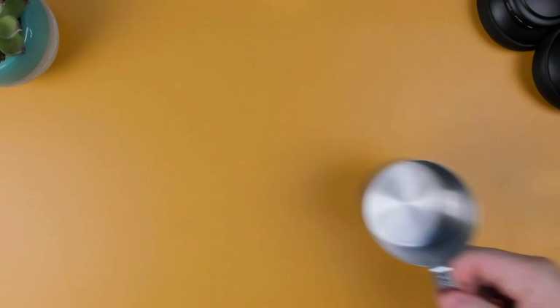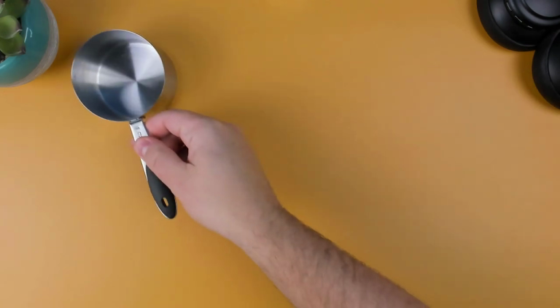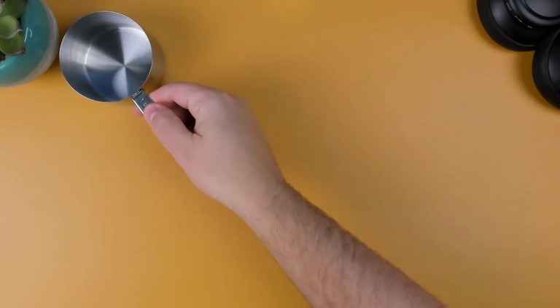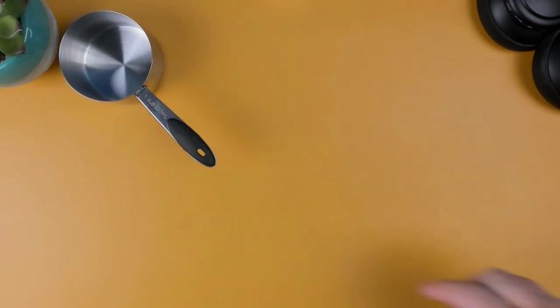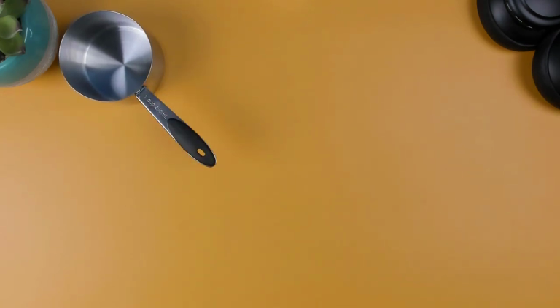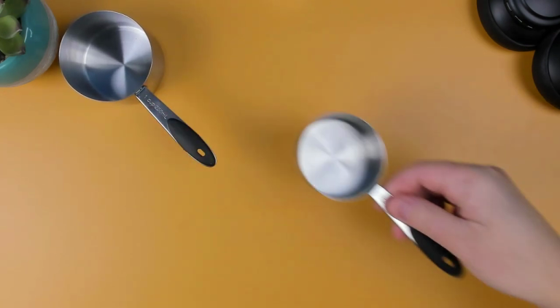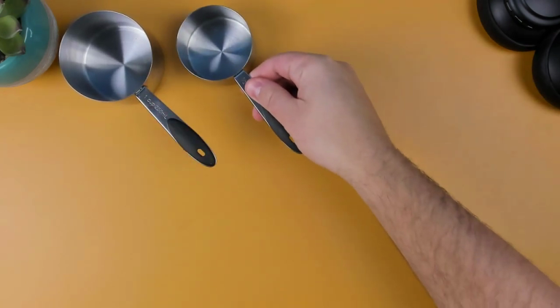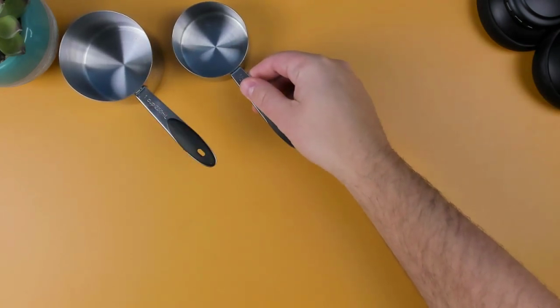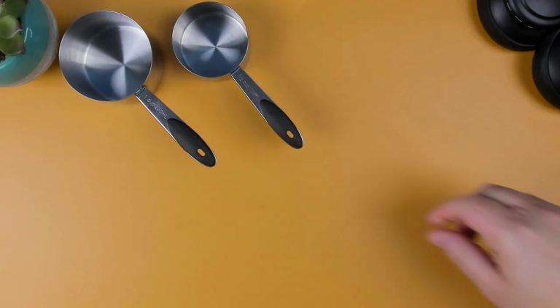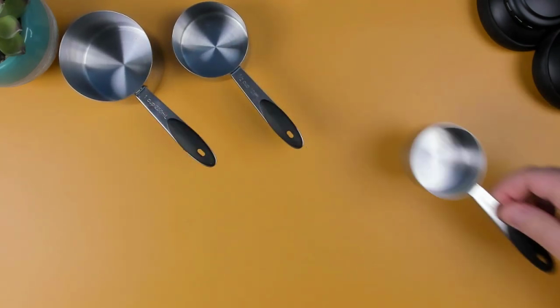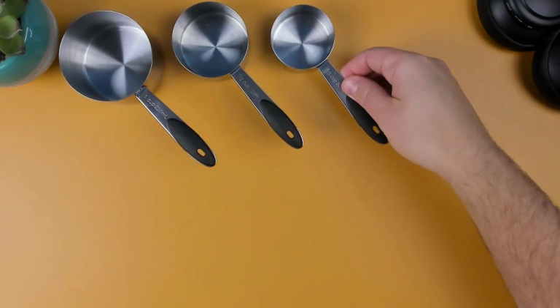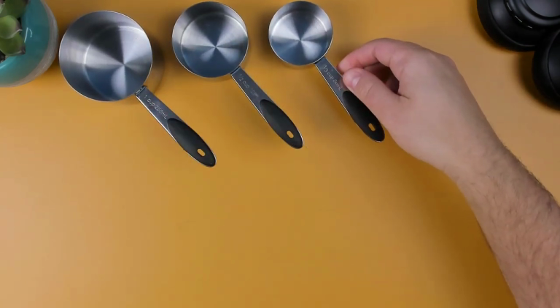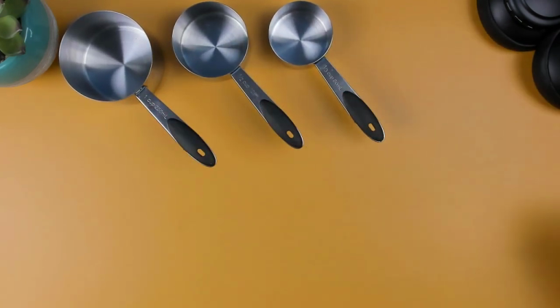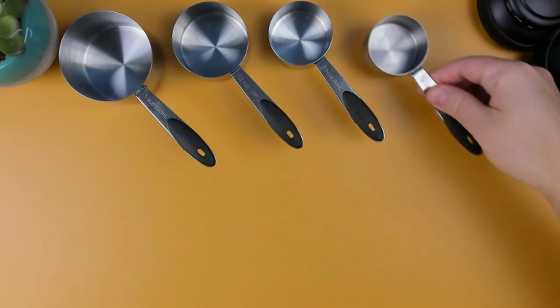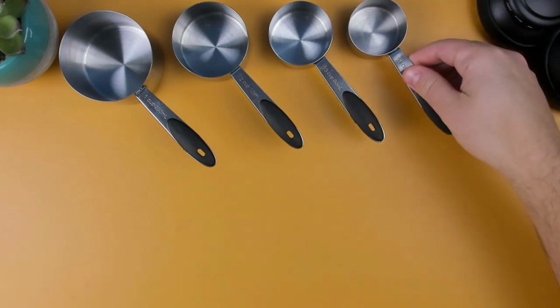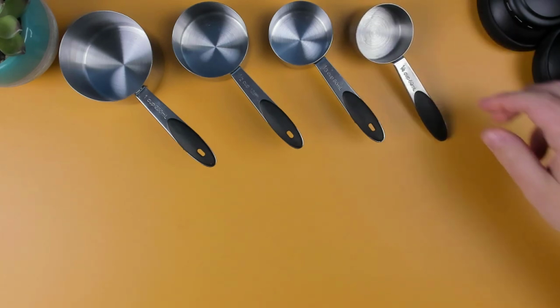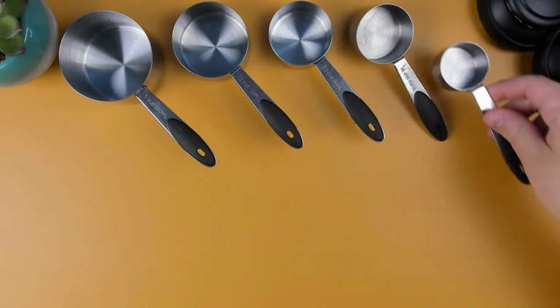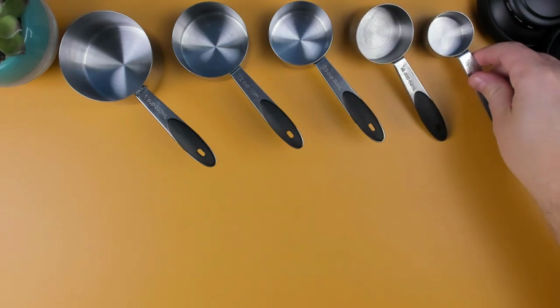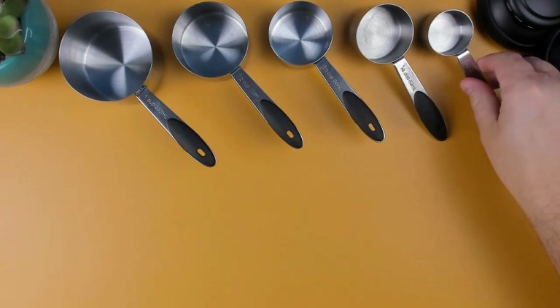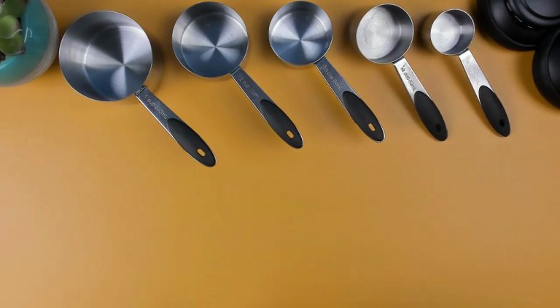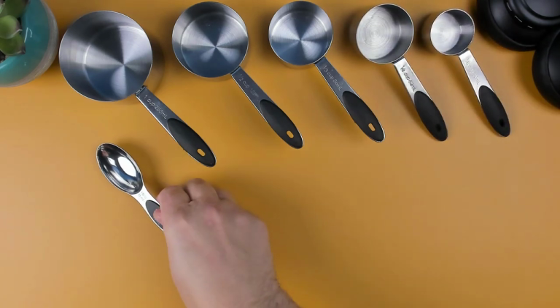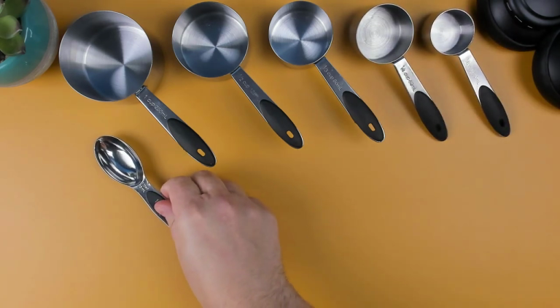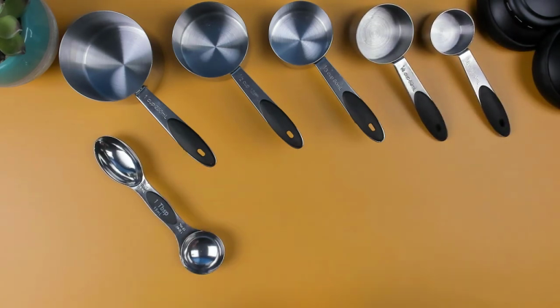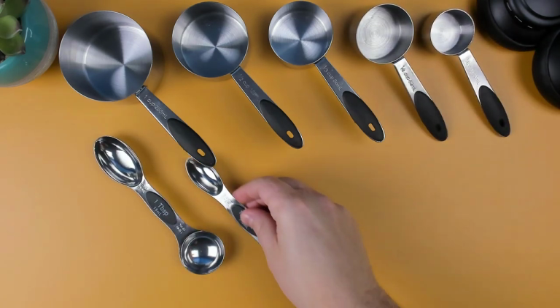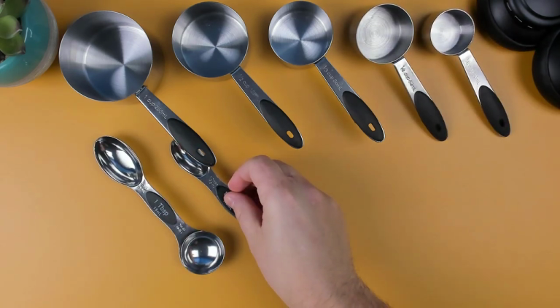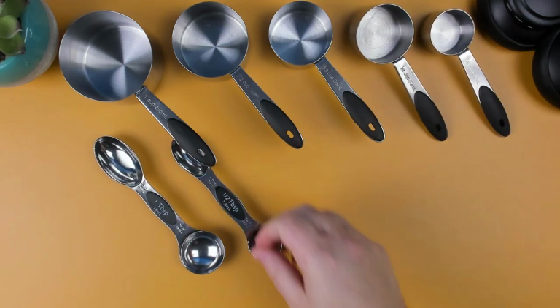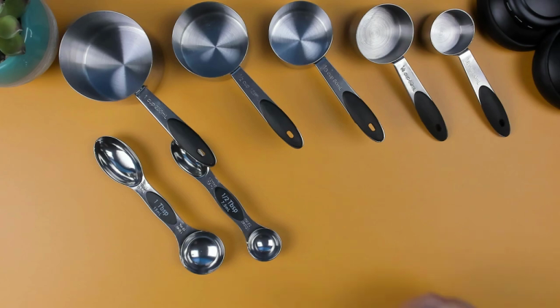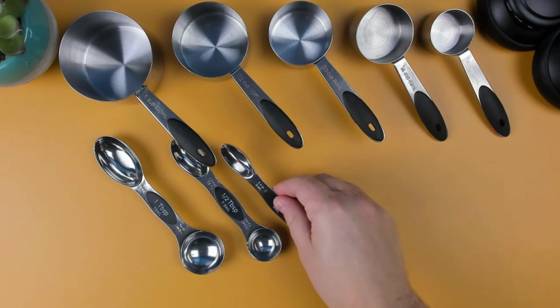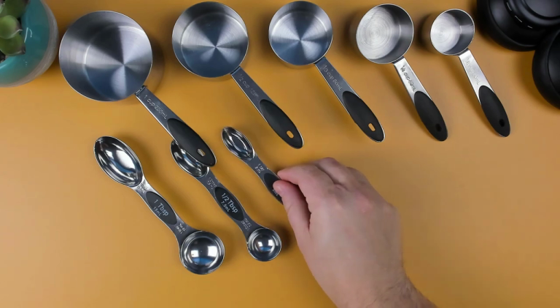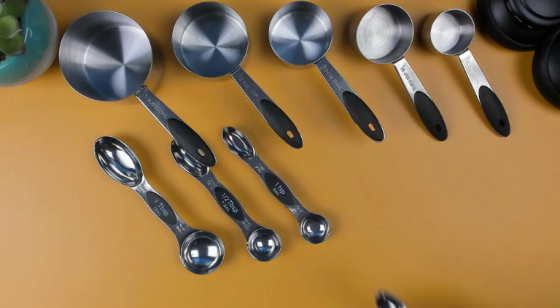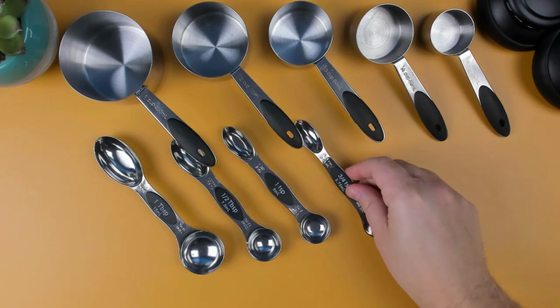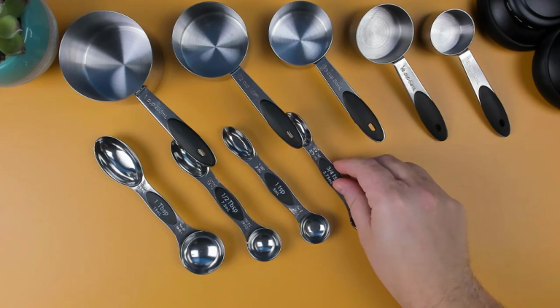Are you tired of digging through drawers to find the right measuring cups and spoons for your recipes? I recently purchased the Warm Heart Measuring Cups and Spoons set to replace an old plastic set that I had, and I must say I'm extremely happy with my purchase.